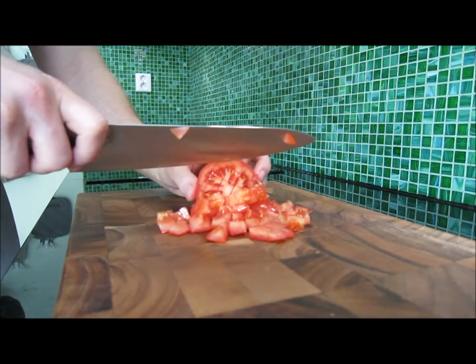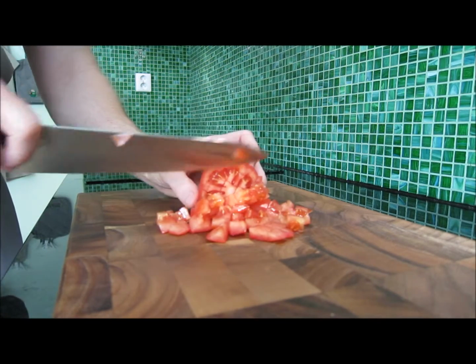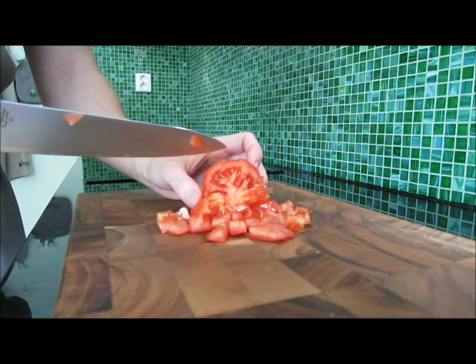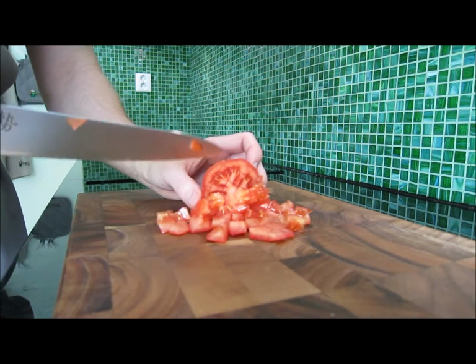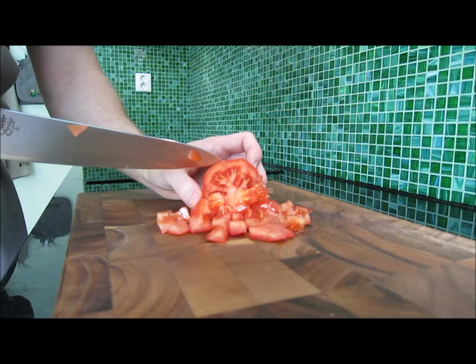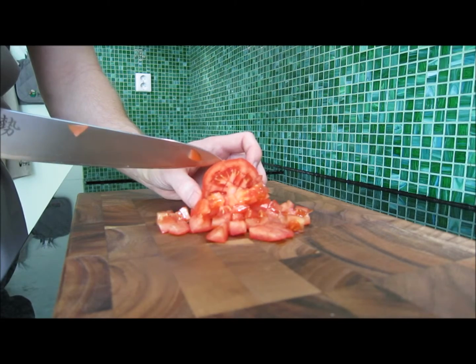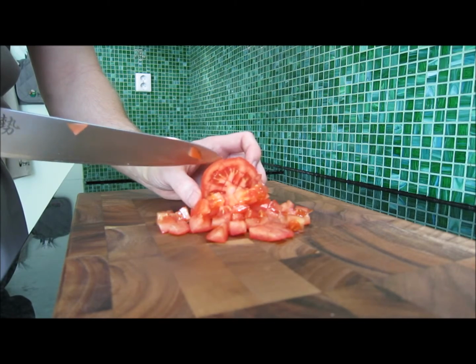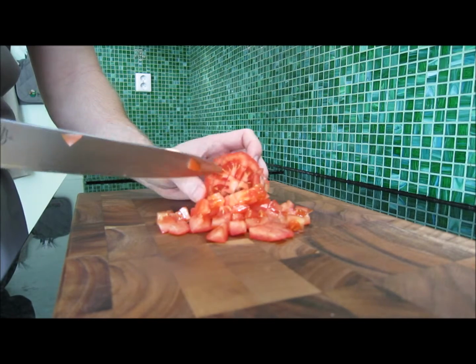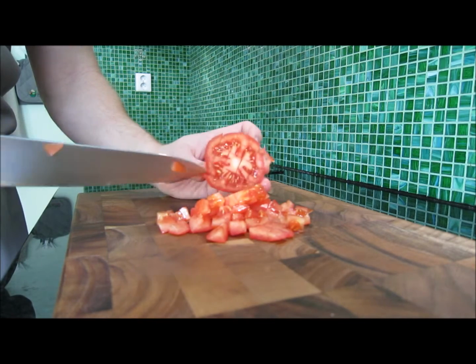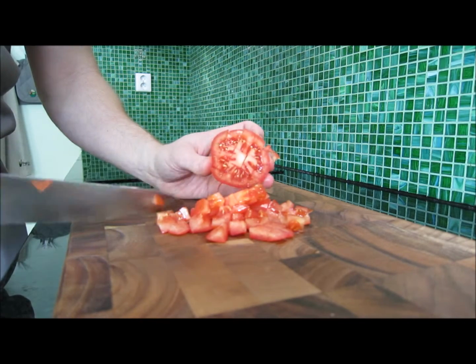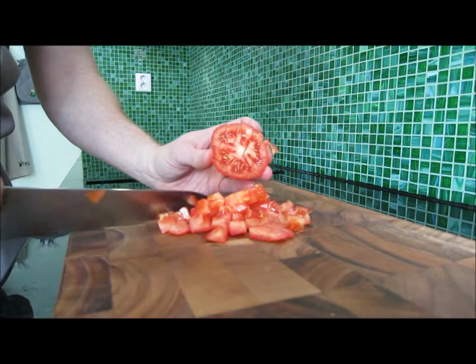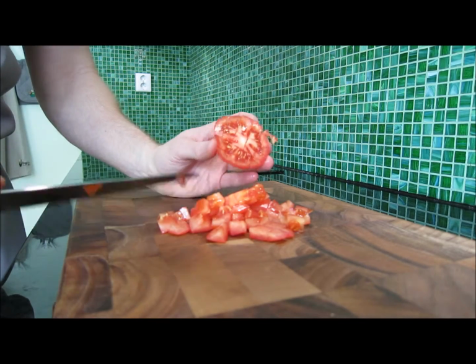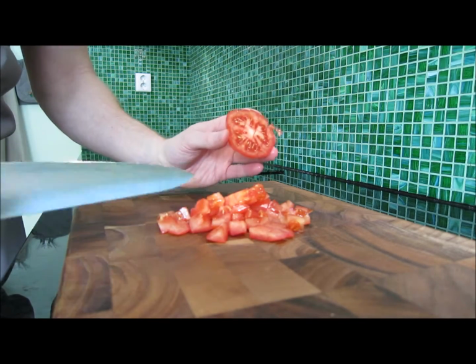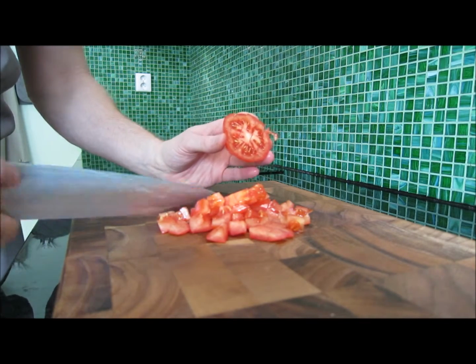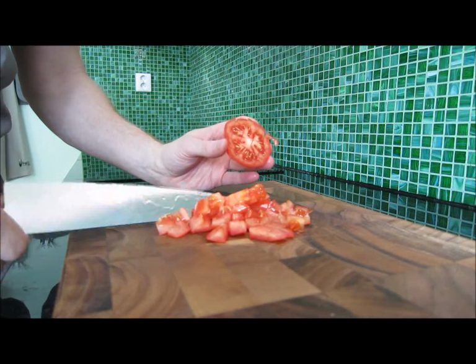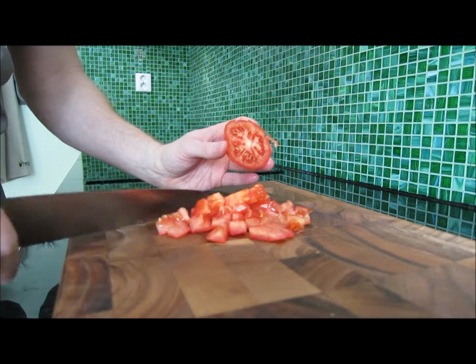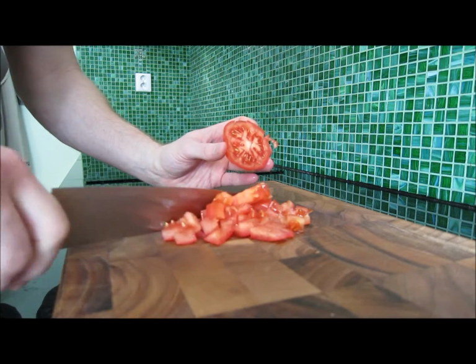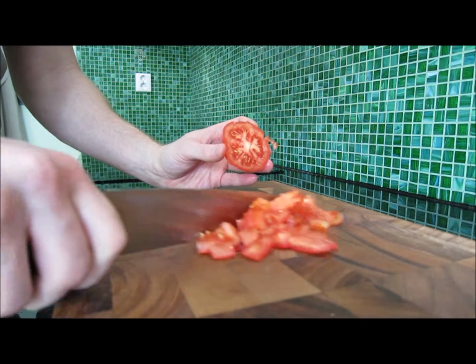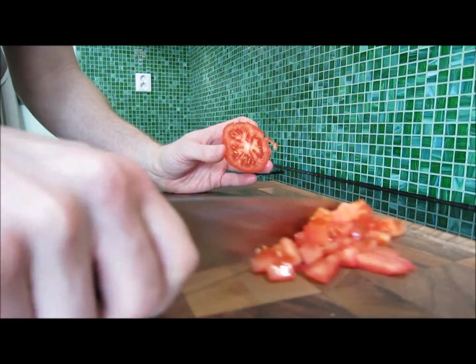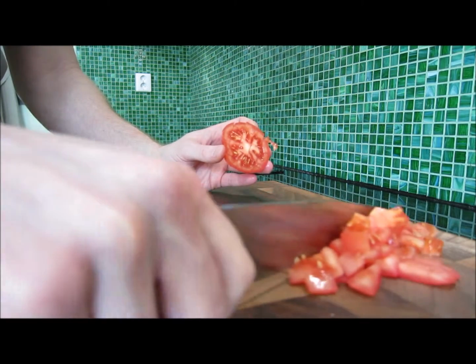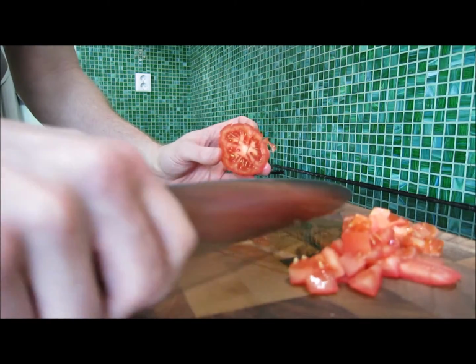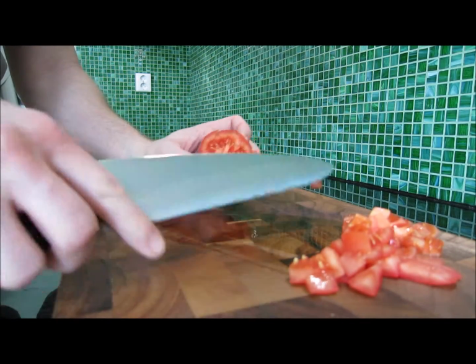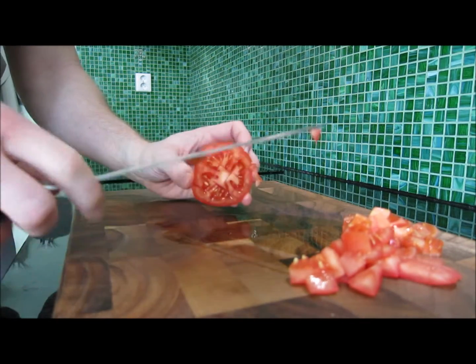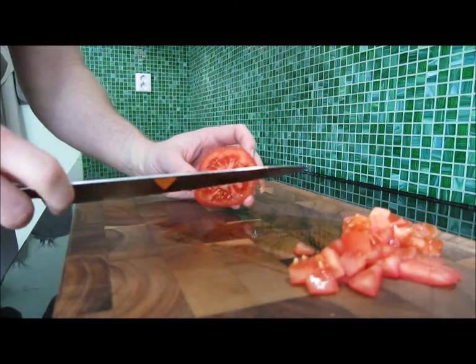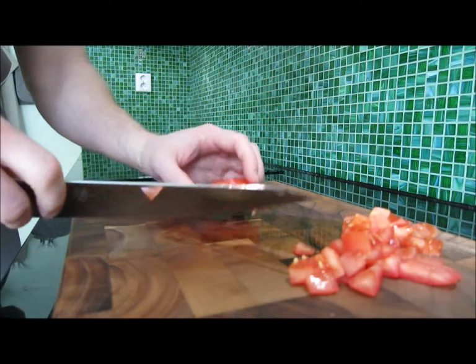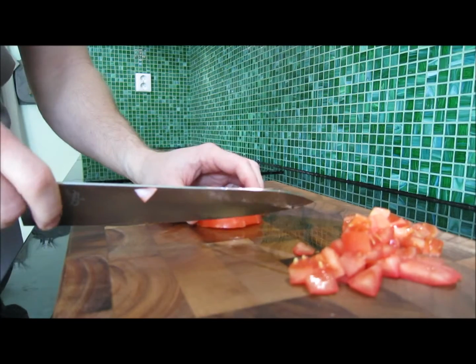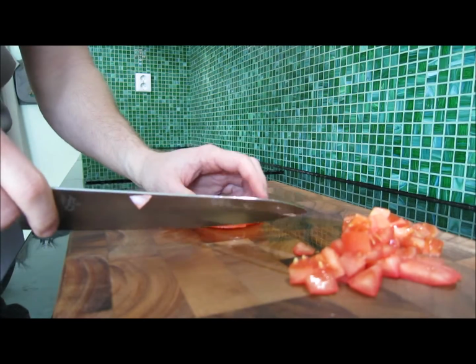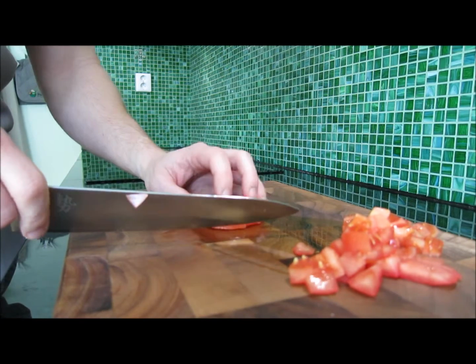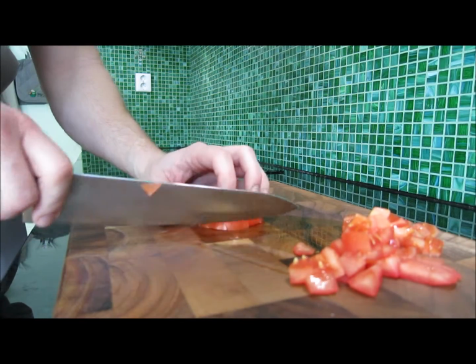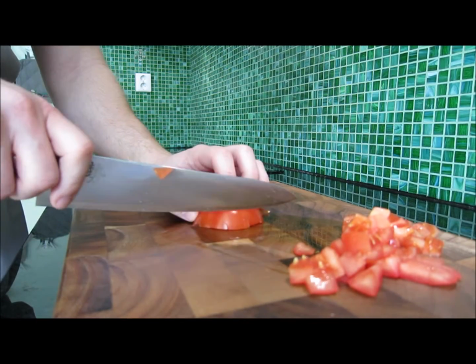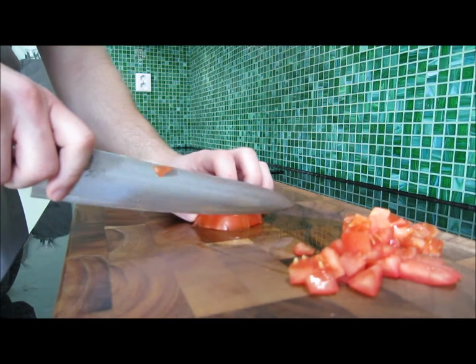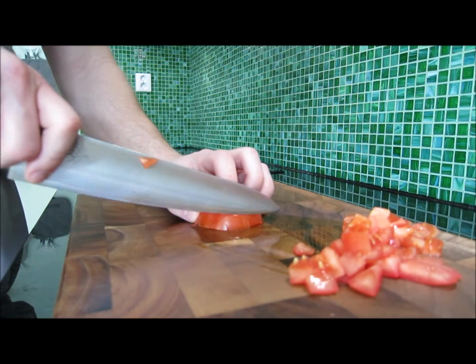This works well until the end of the tomato, where there are no cuts left. Then just flip the tomato and continue slicing.